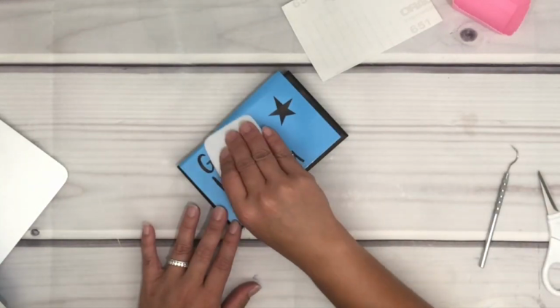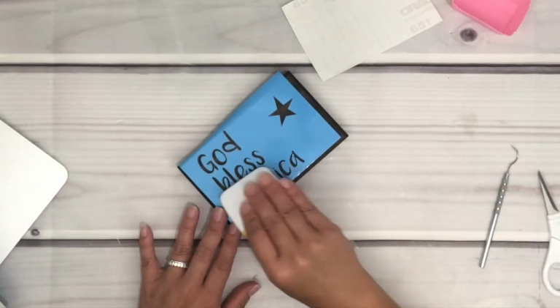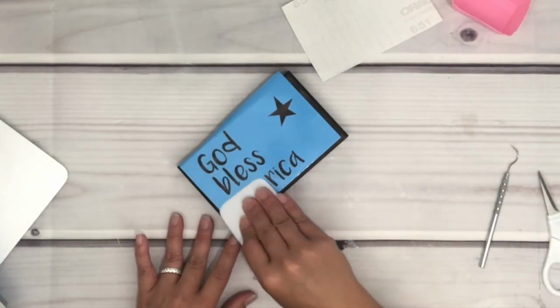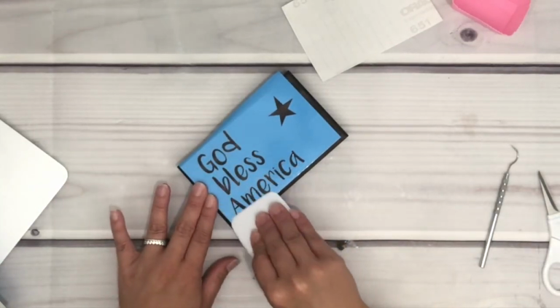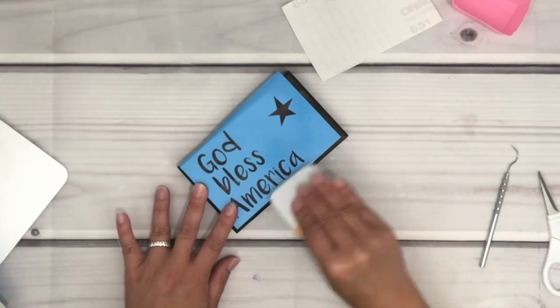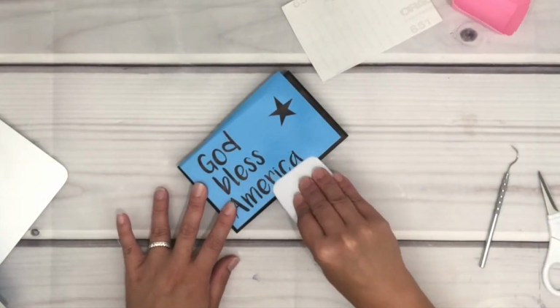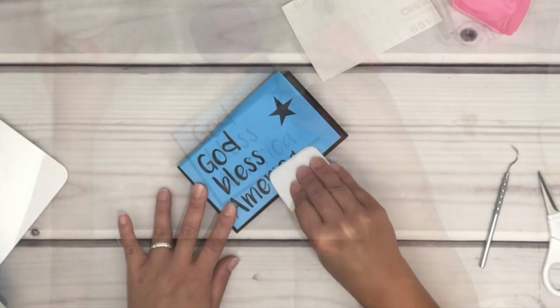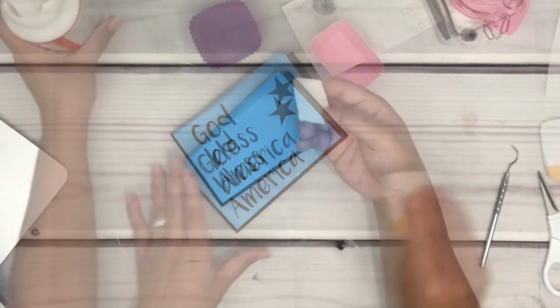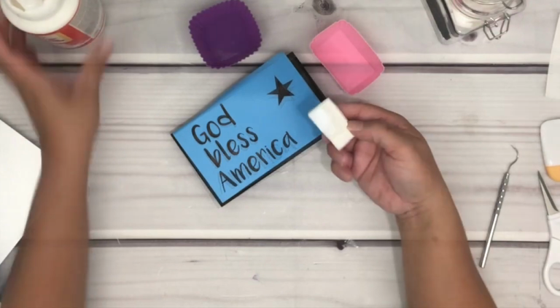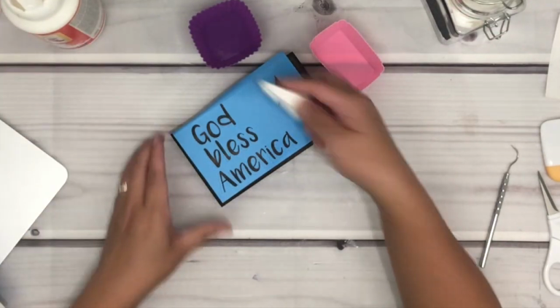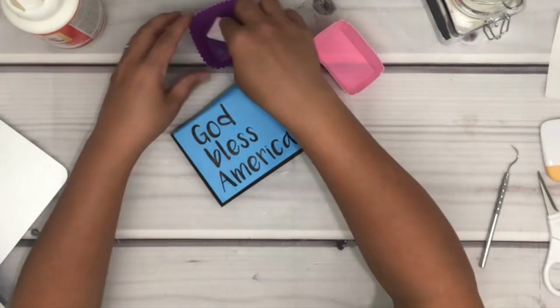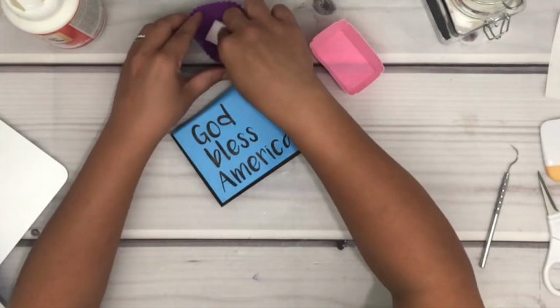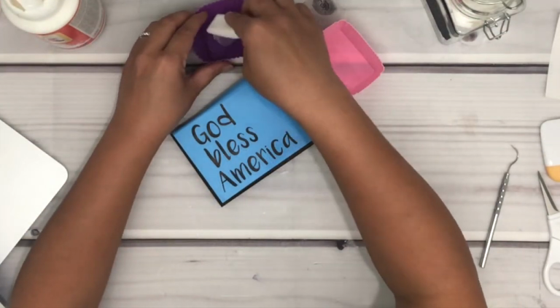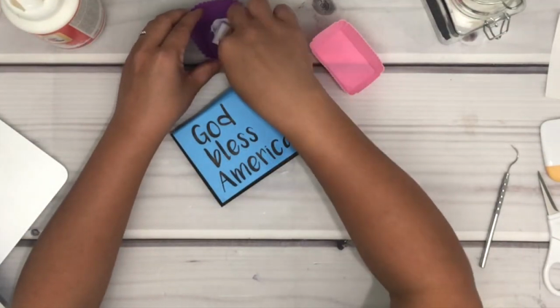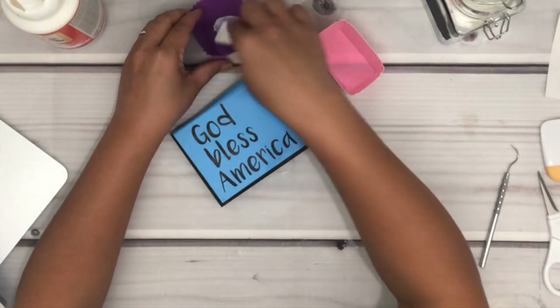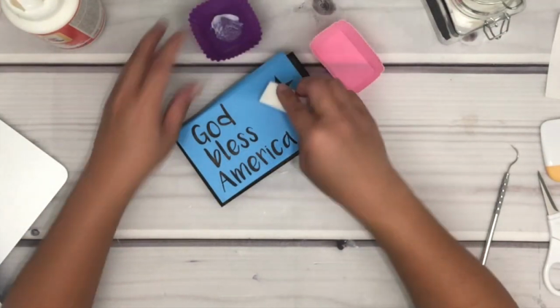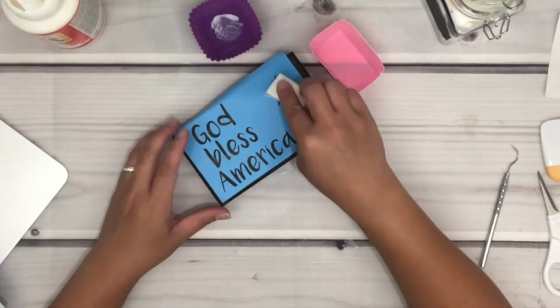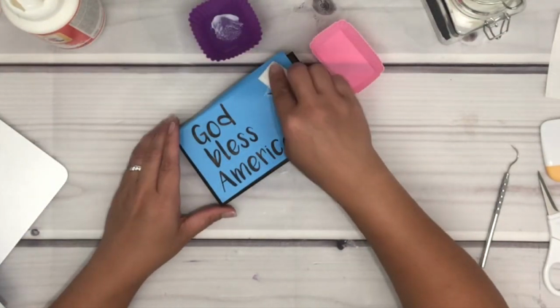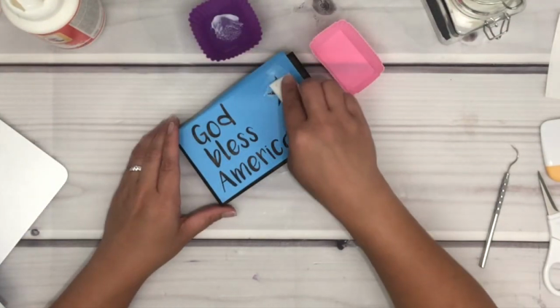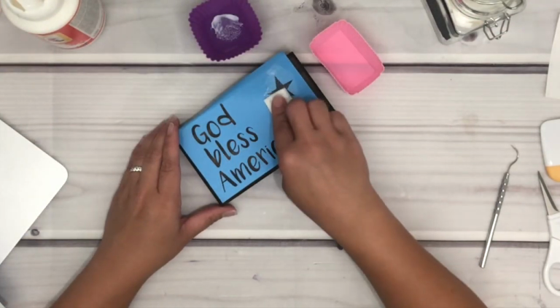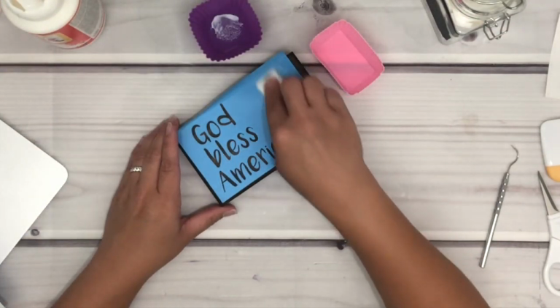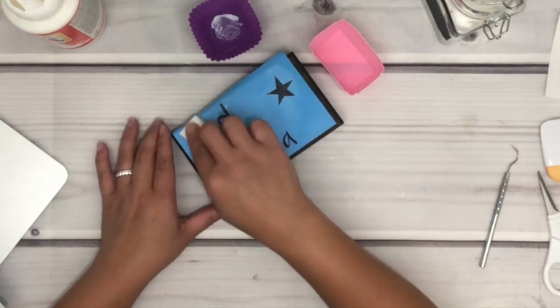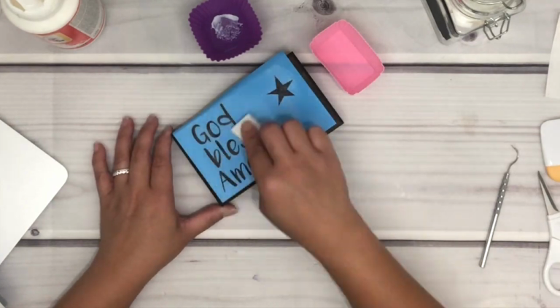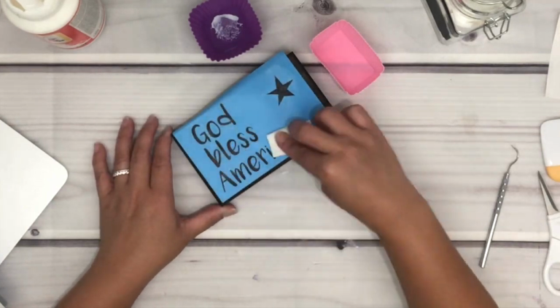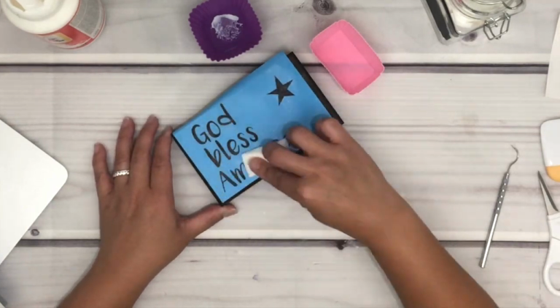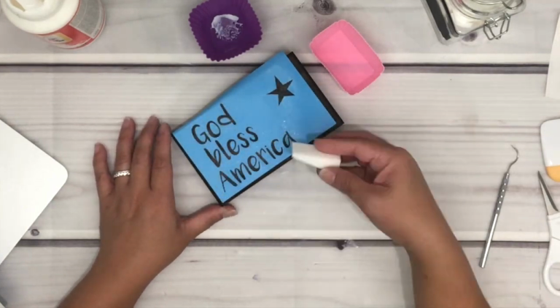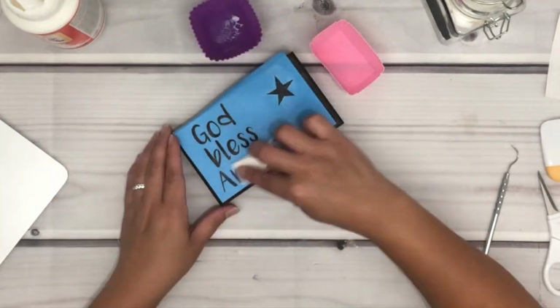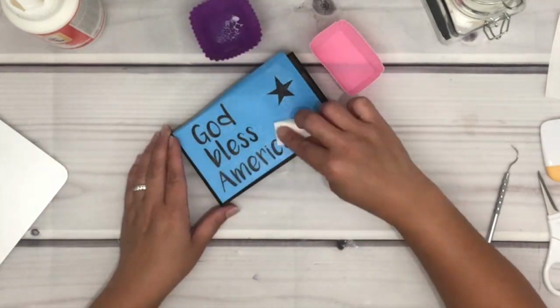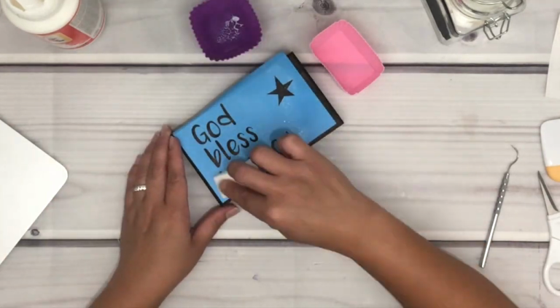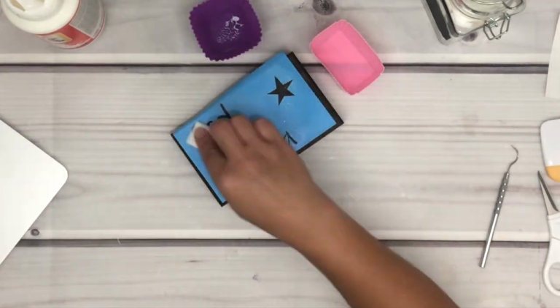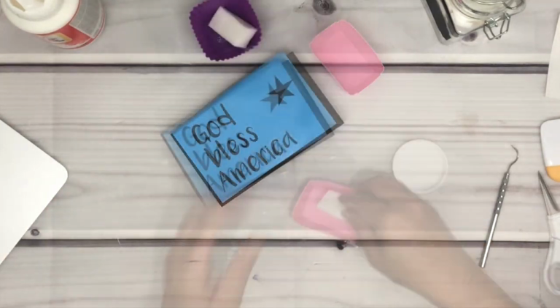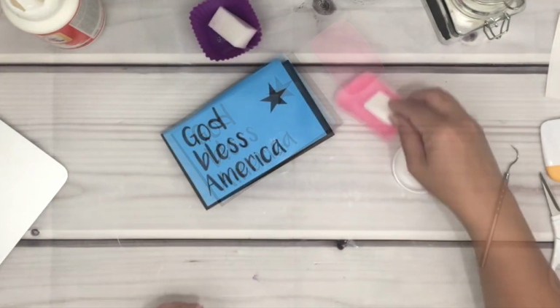I'm just going to burnish it some more — you can use your application tool or just use your fingers, whichever you prefer is fine. I am using Mod Podge and just lightly go over the stencil and let it dry. This is to help minimize the bleeding of the paint.